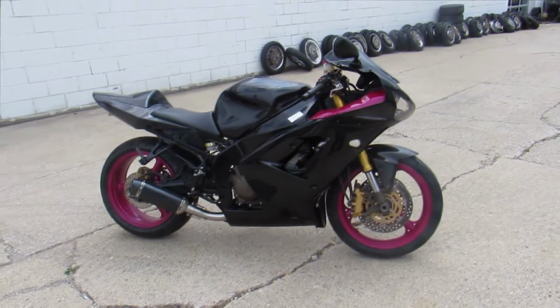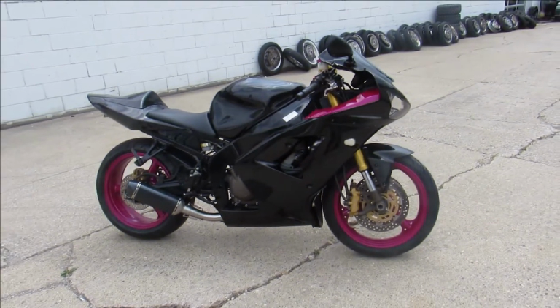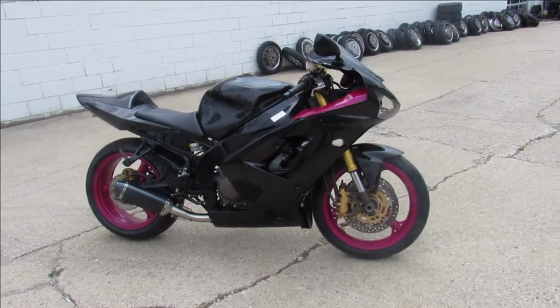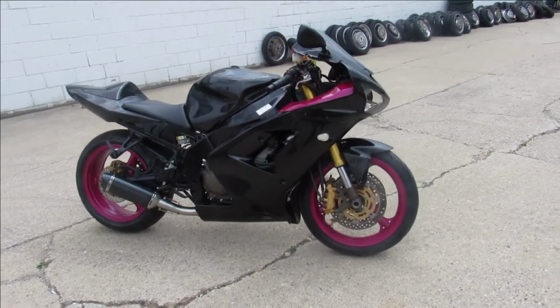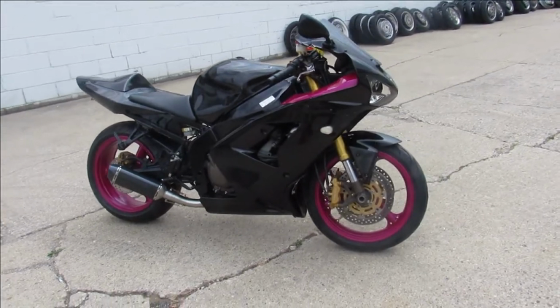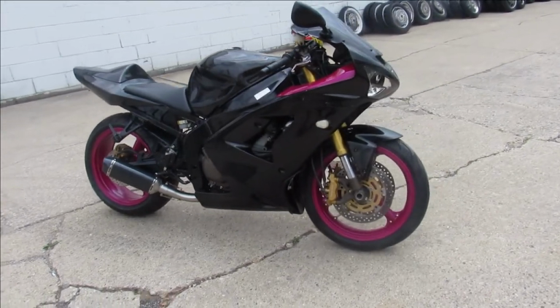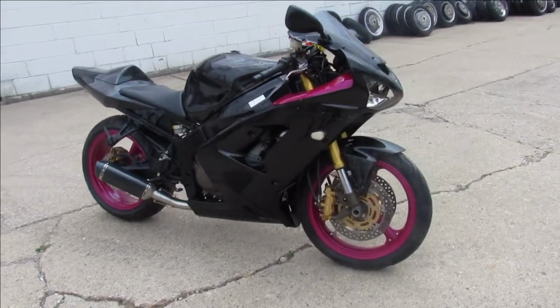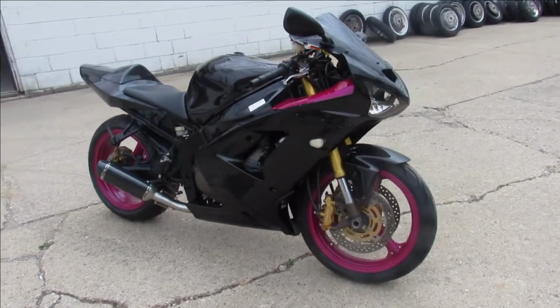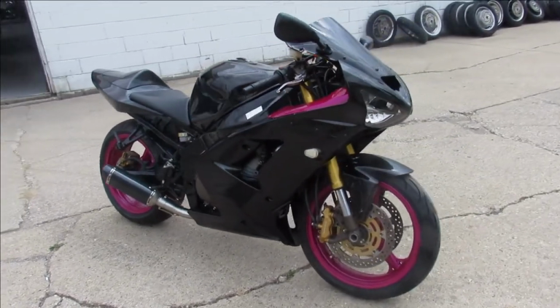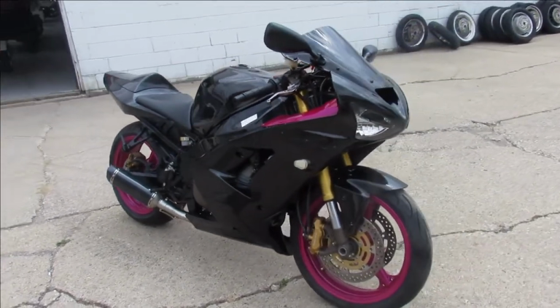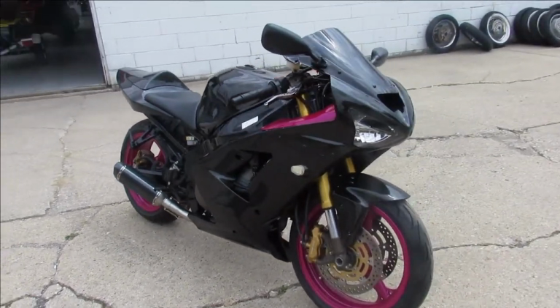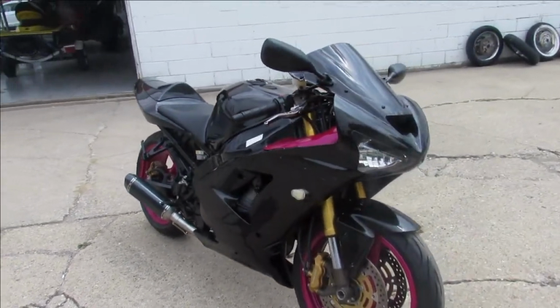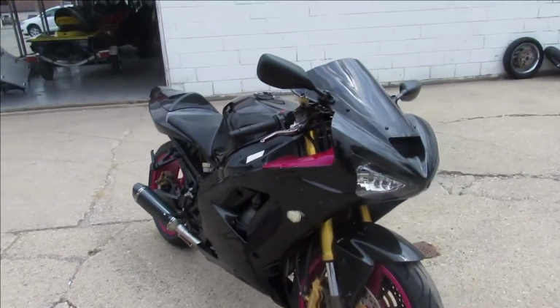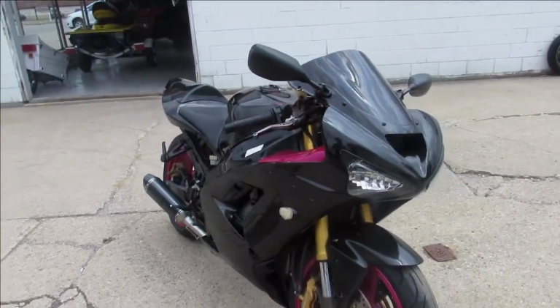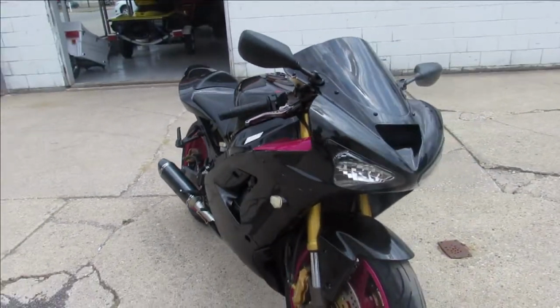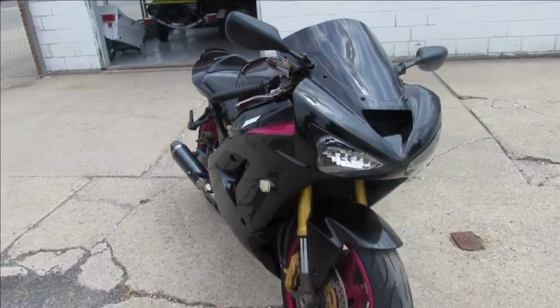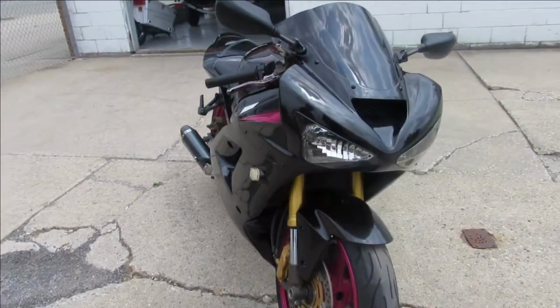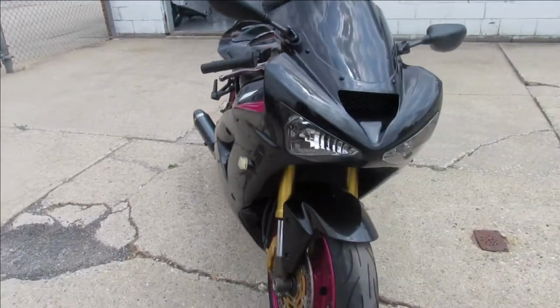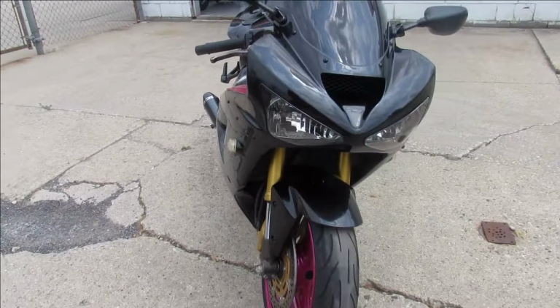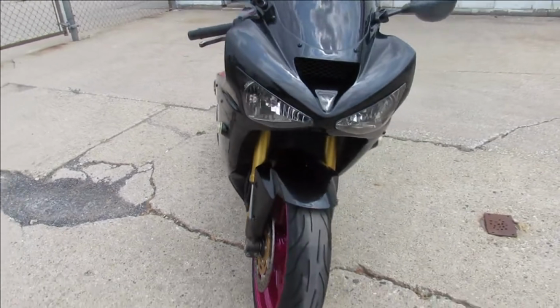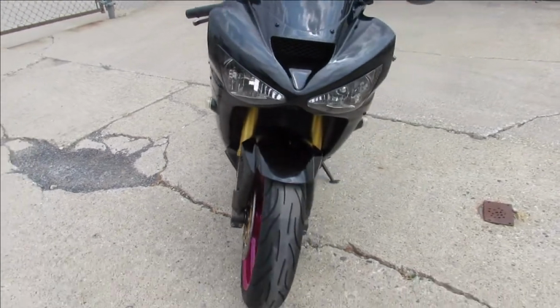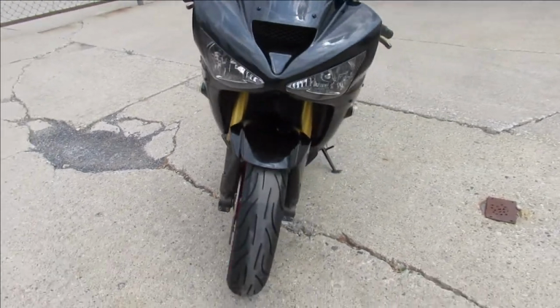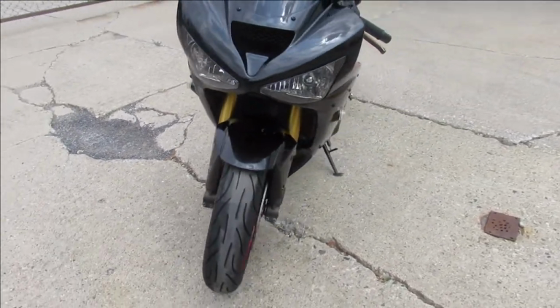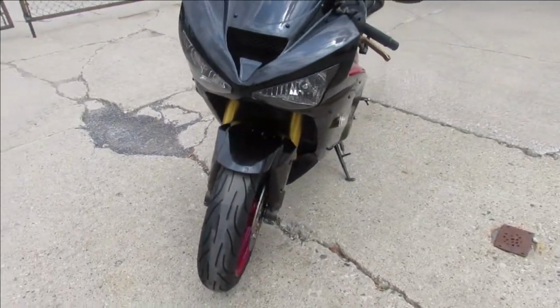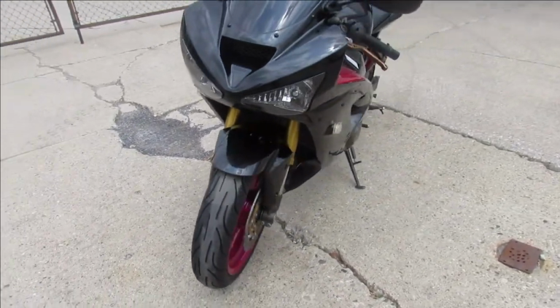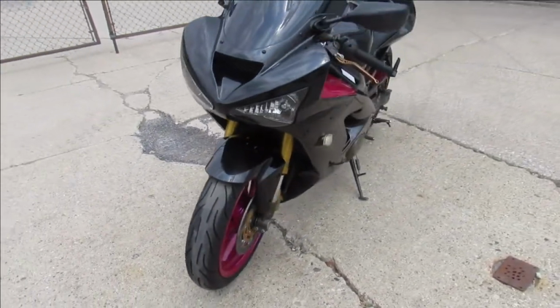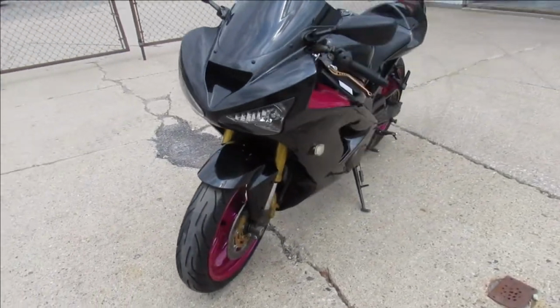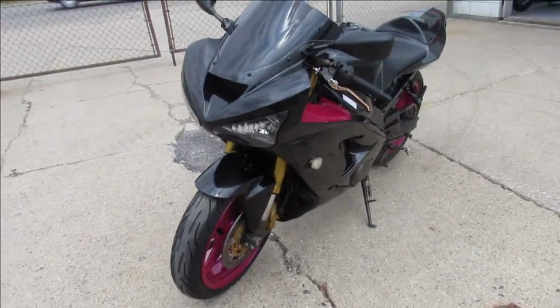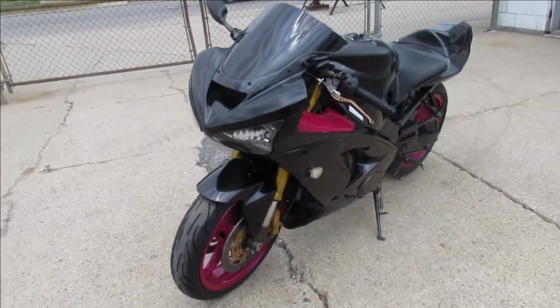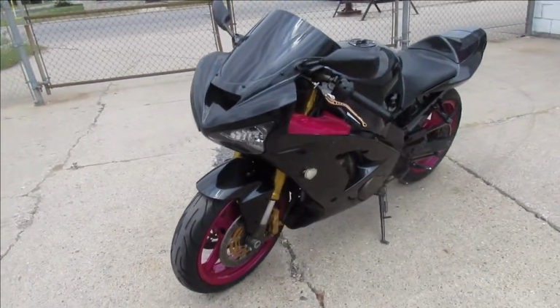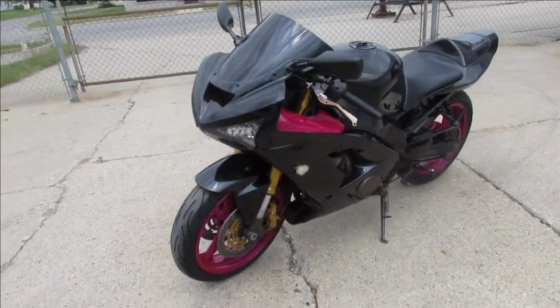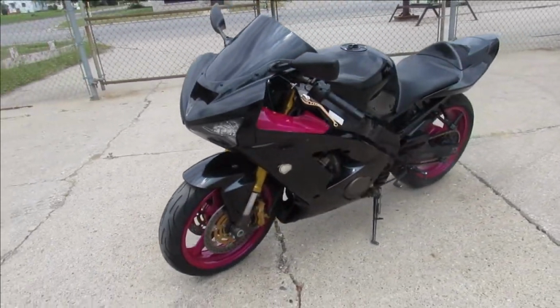Hey guys, anybody looking for a nice clean sport bike, we got it here at Approval Power Sports. This one's a 2004 Kawasaki Ninja ZX-6R — it's a good looking bike.